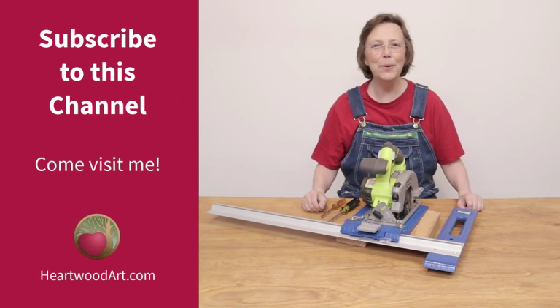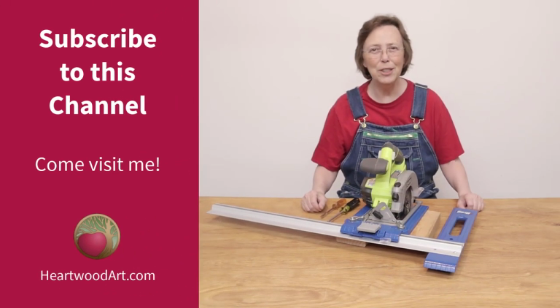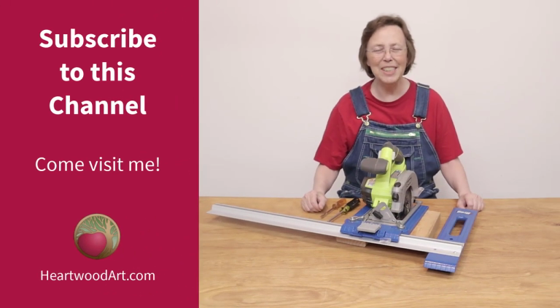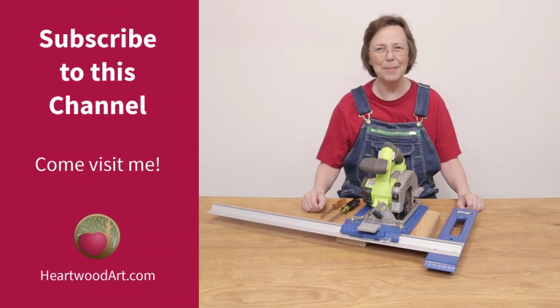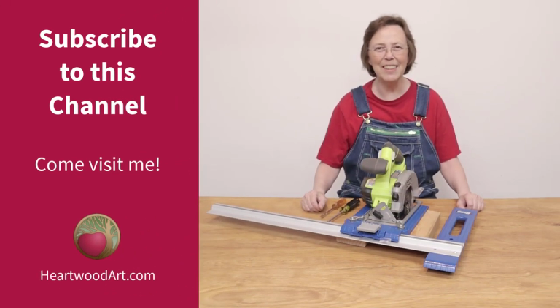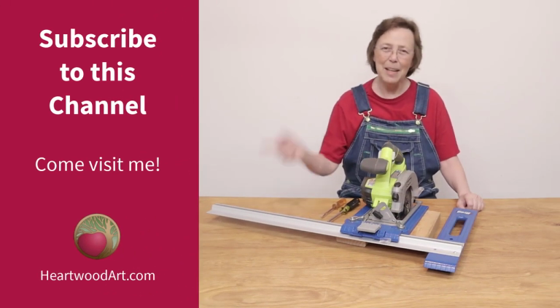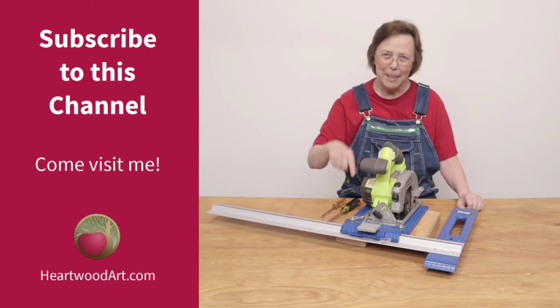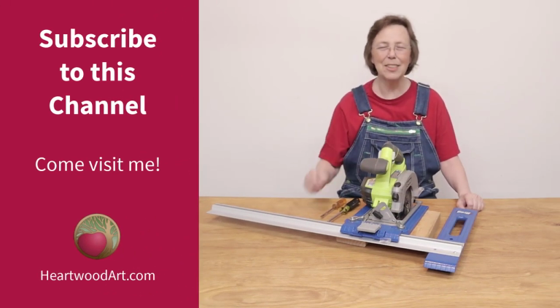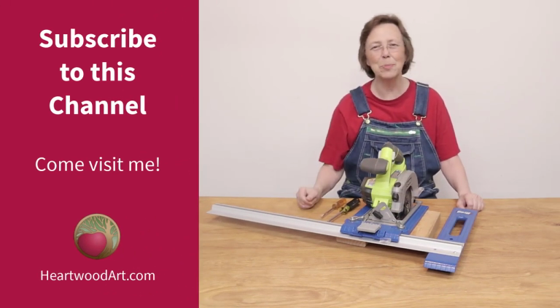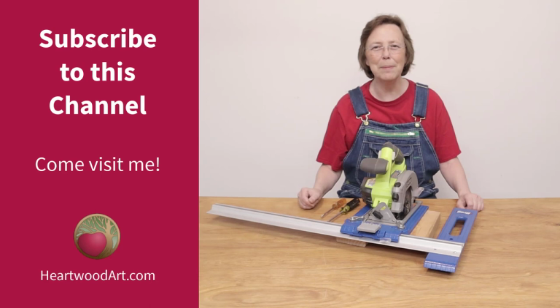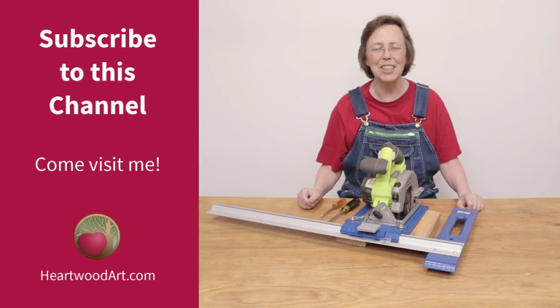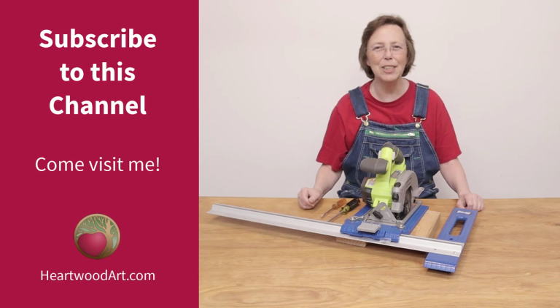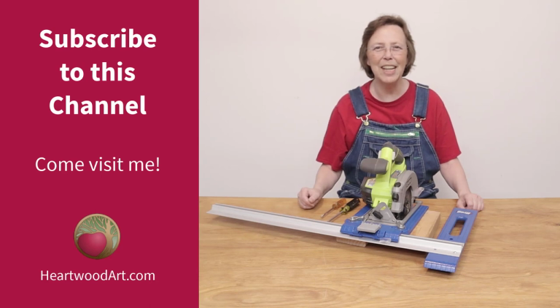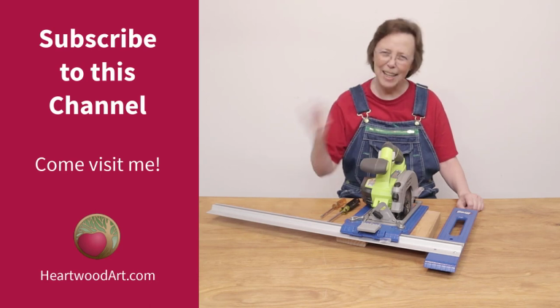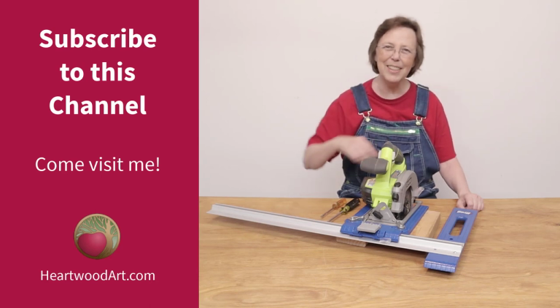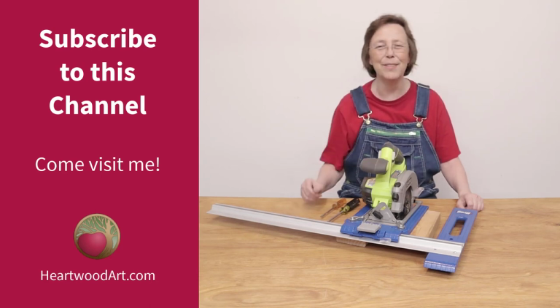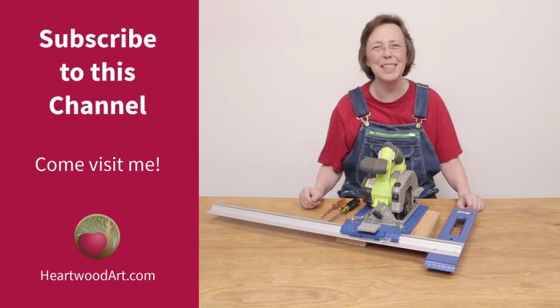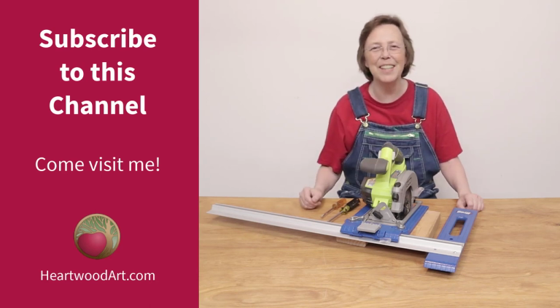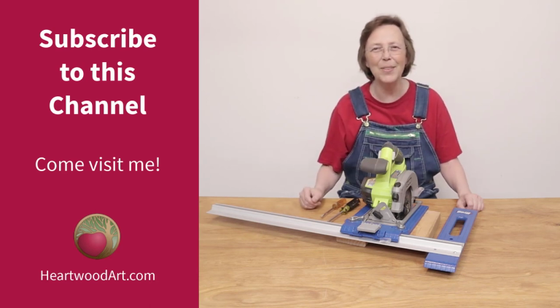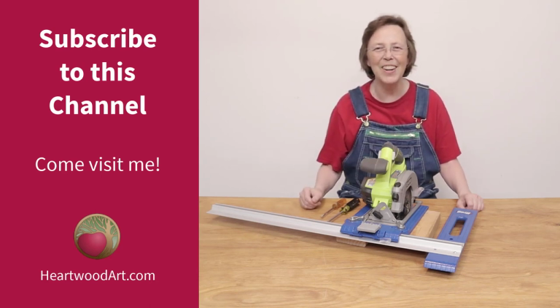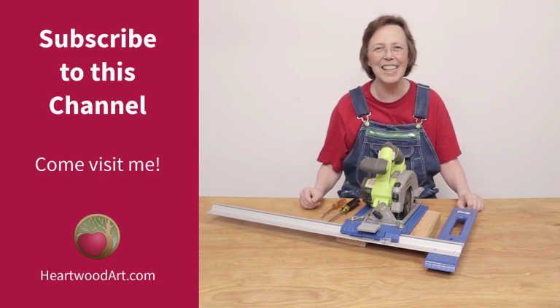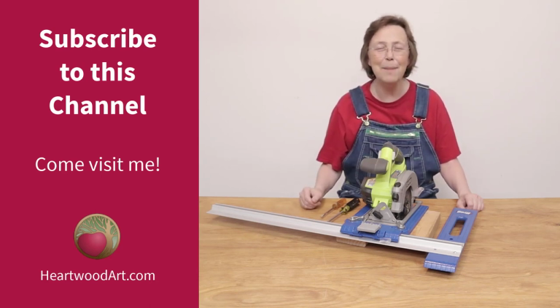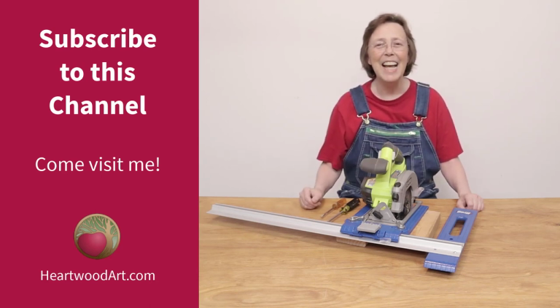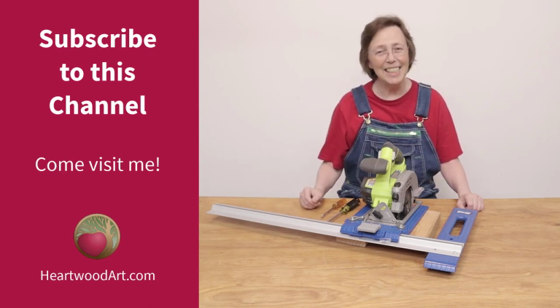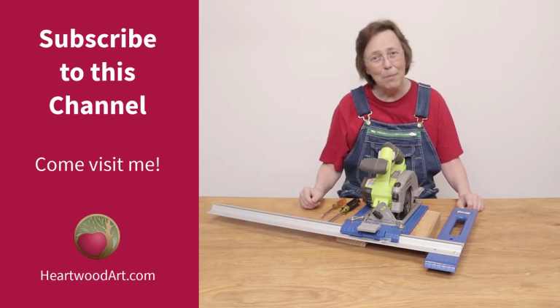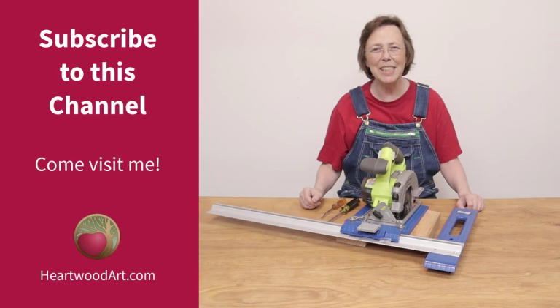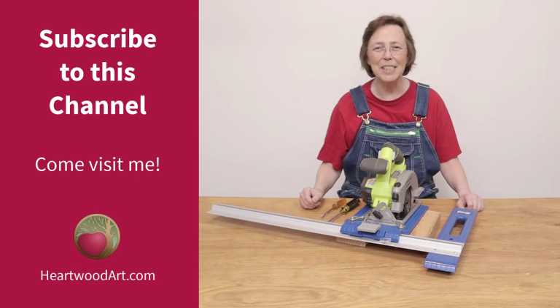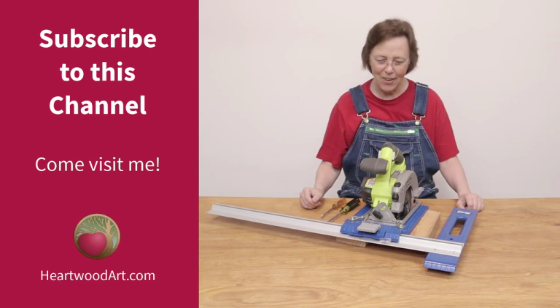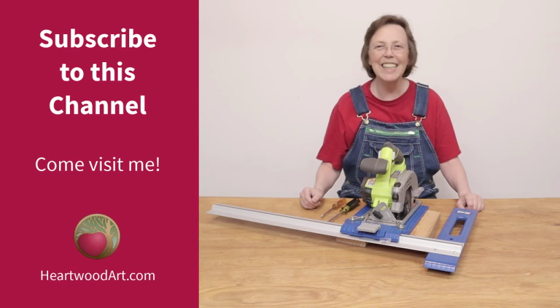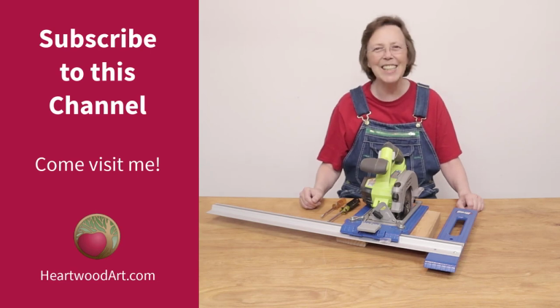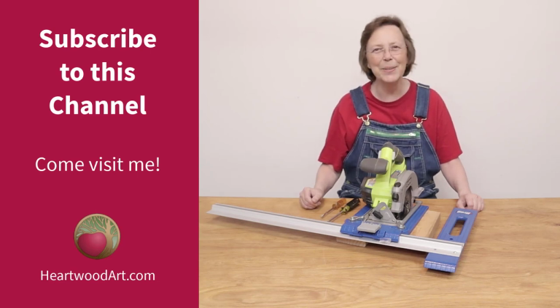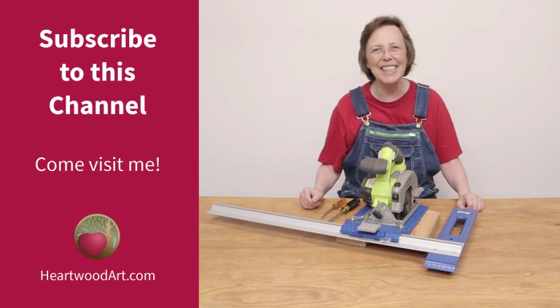If you enjoy tips like this, be sure to subscribe to this YouTube channel and come on over and visit me at heartwoodart.com to see more tips. All right, let's get going with this.